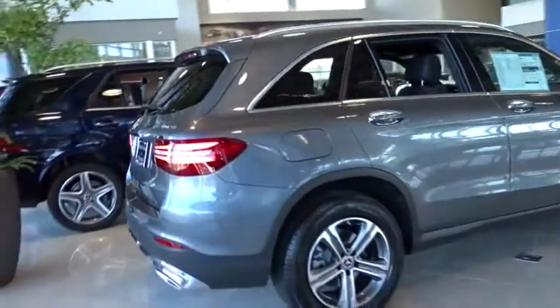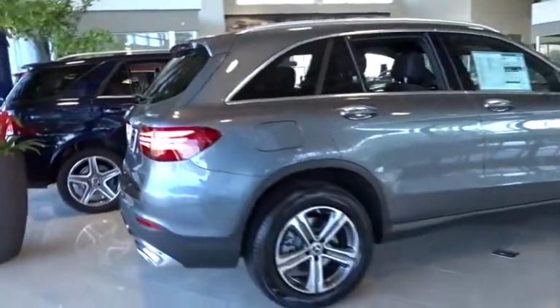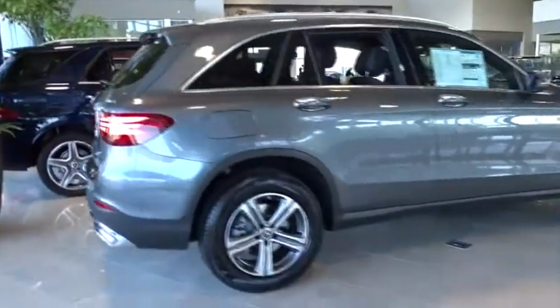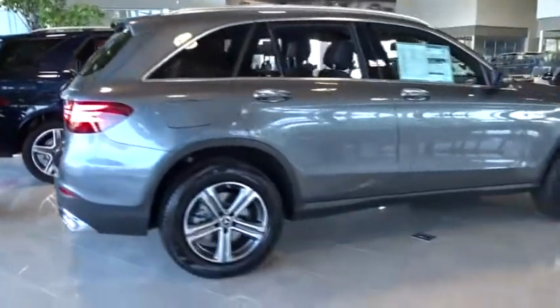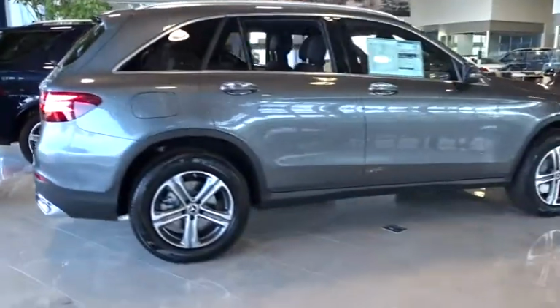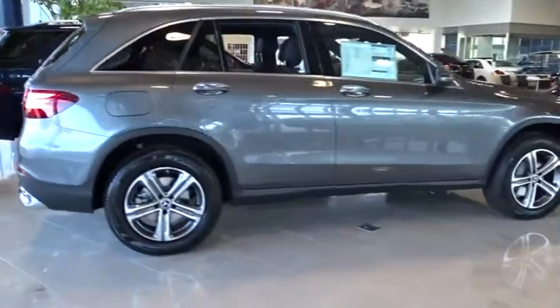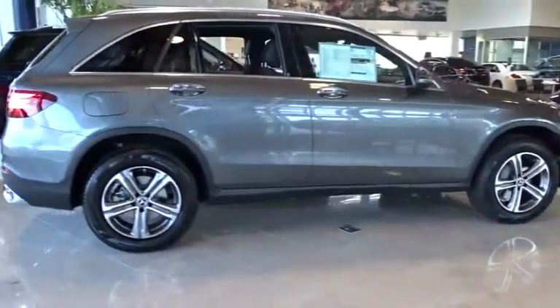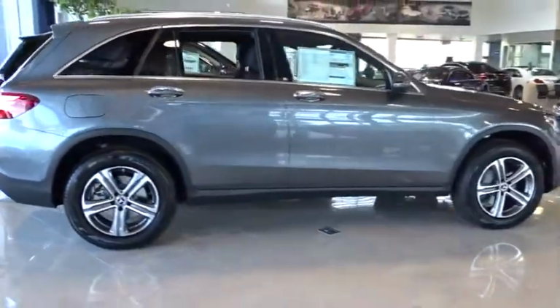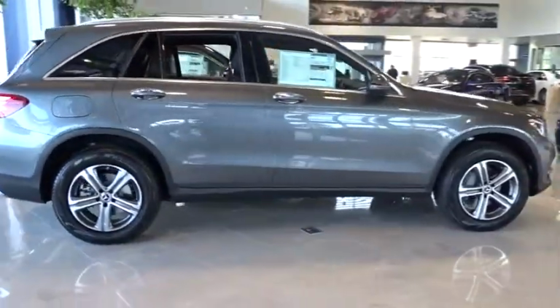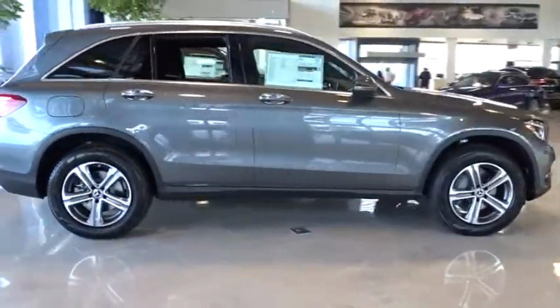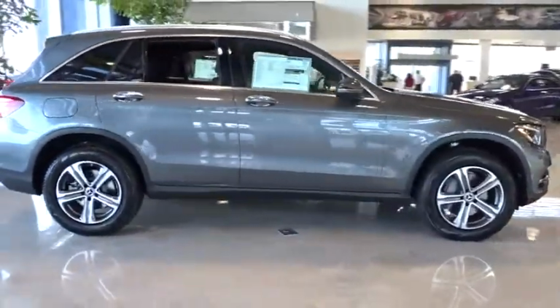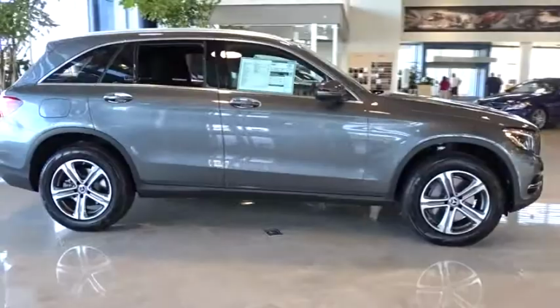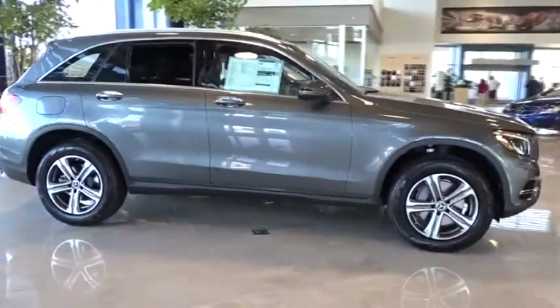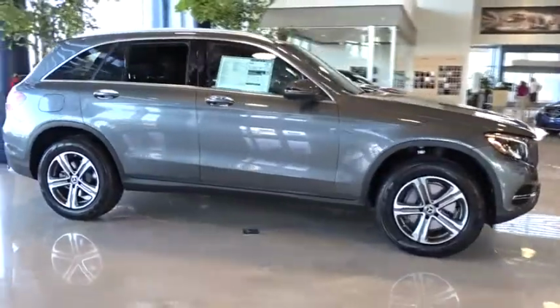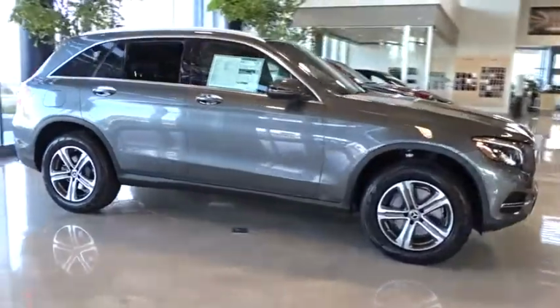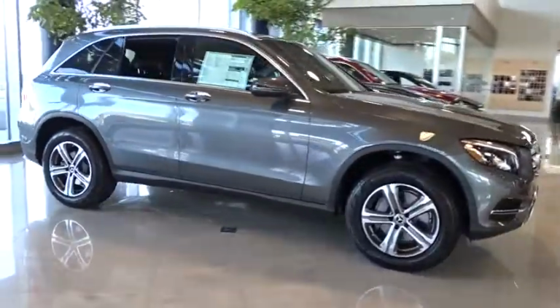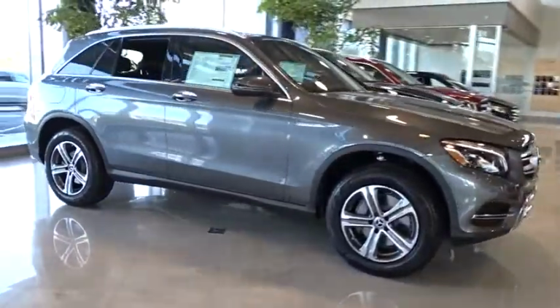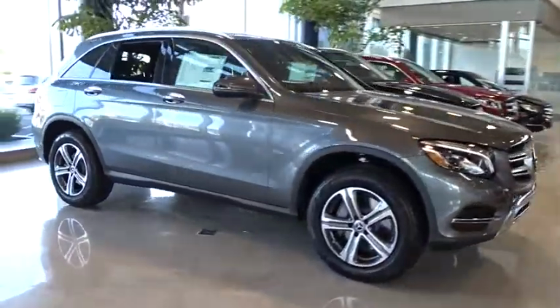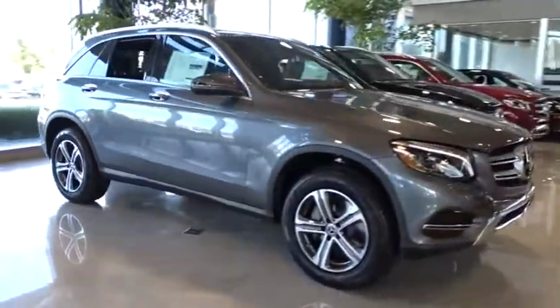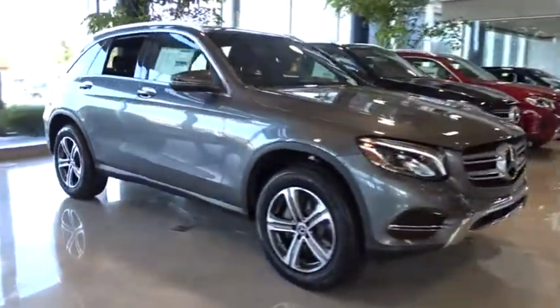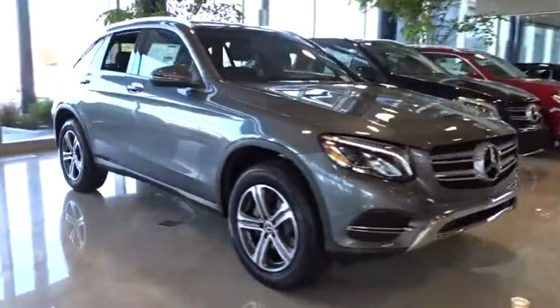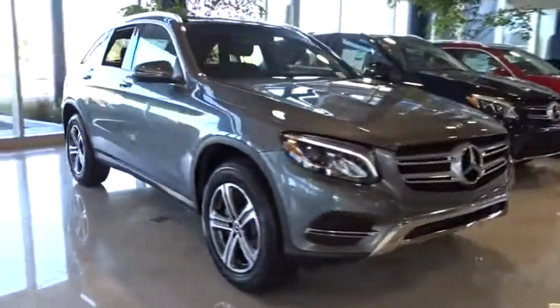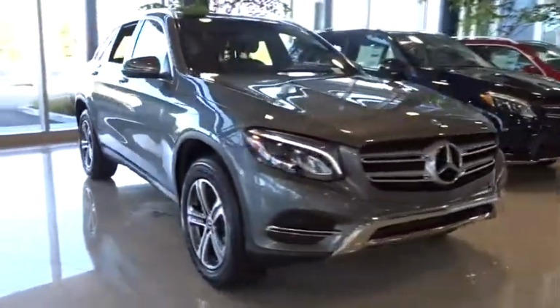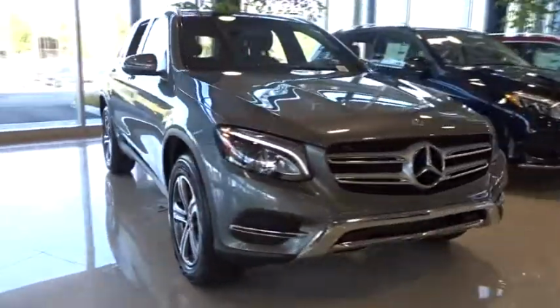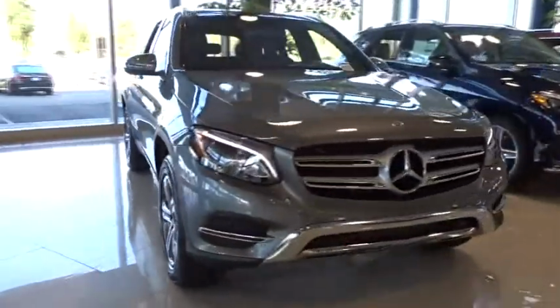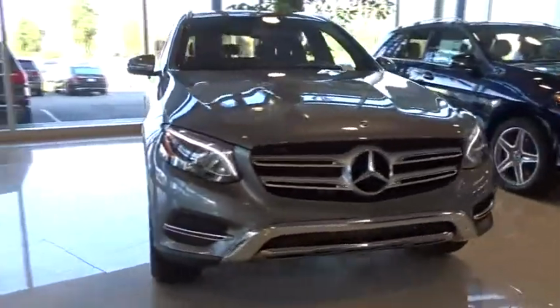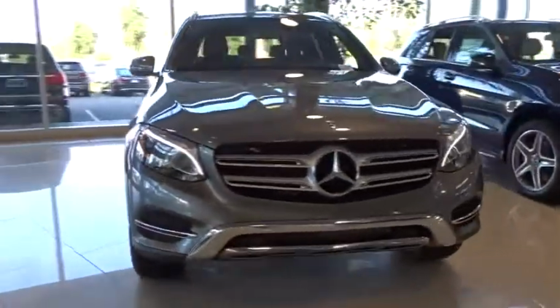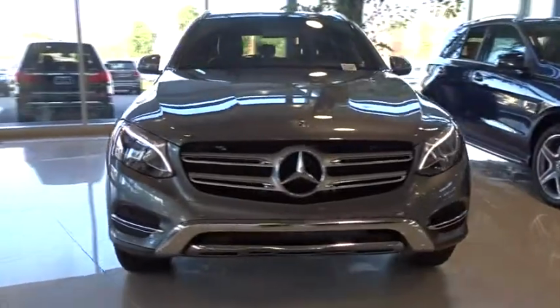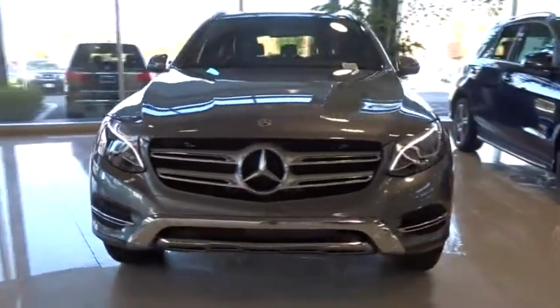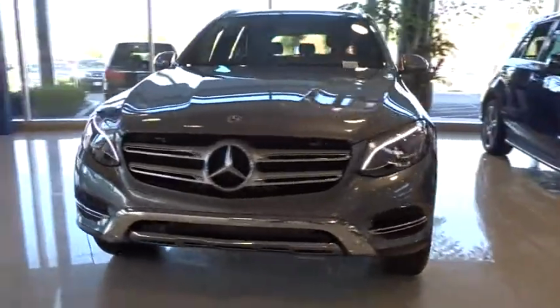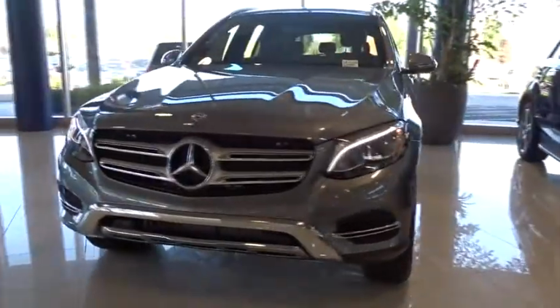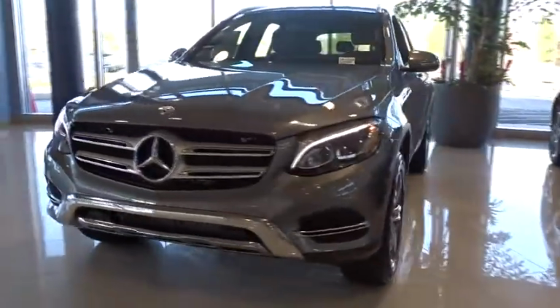Traction control, keyless entry, steering wheel audio controls, power liftgate, all-wheel drive, anti-lock braking system, power passenger seat, backup camera, stability control.